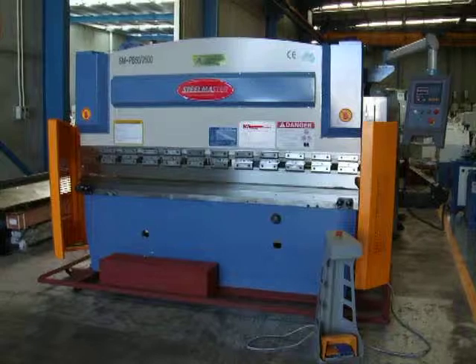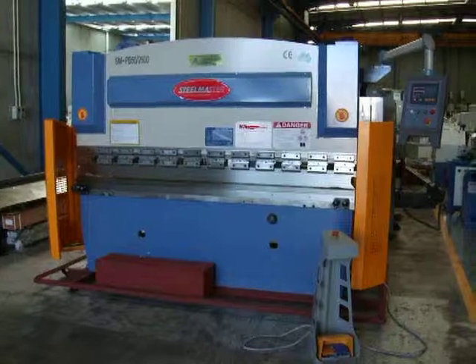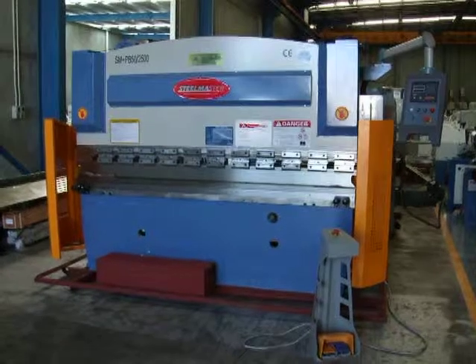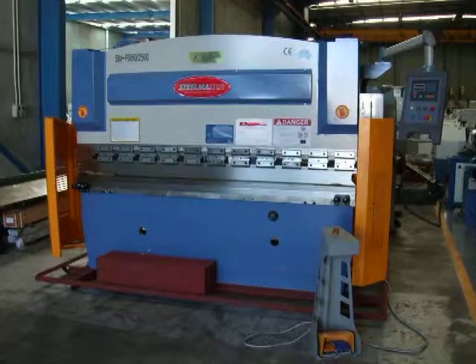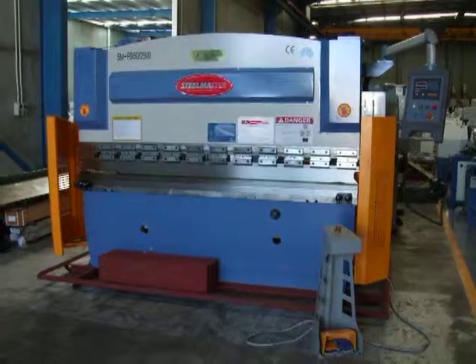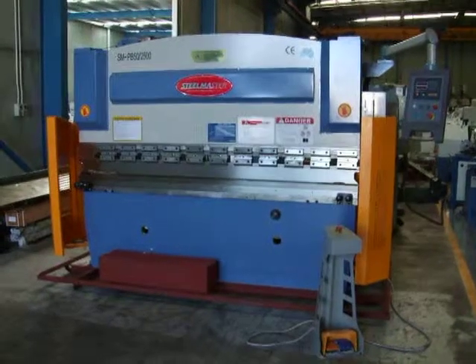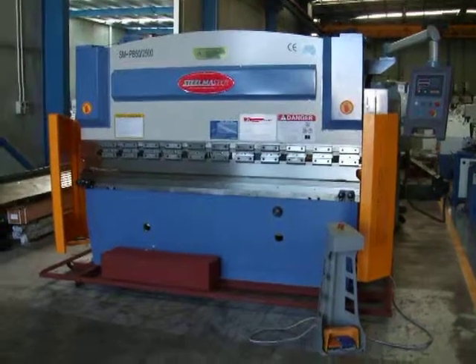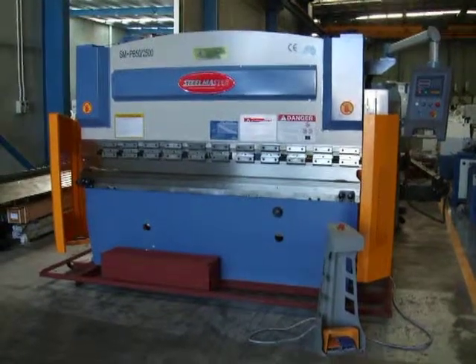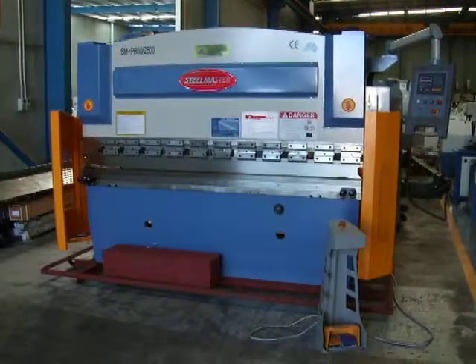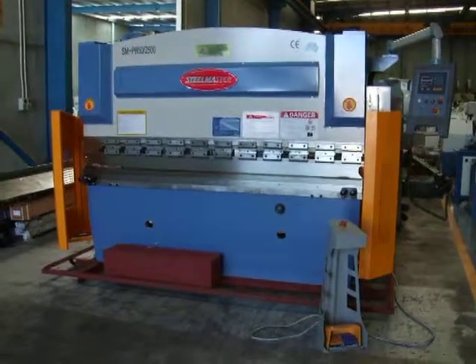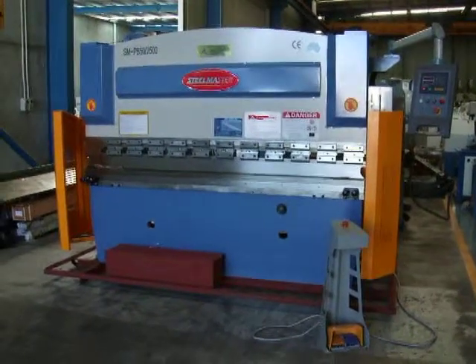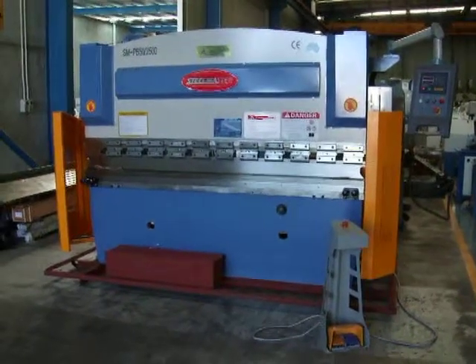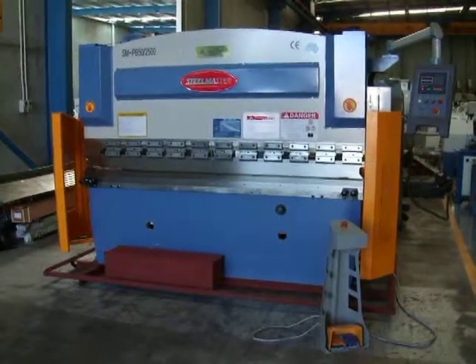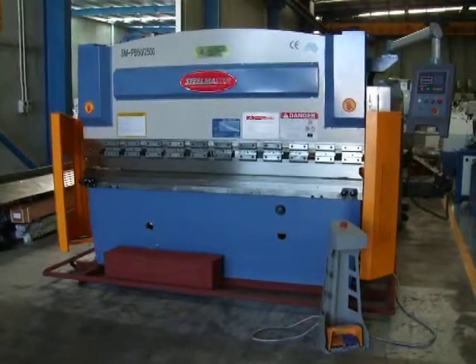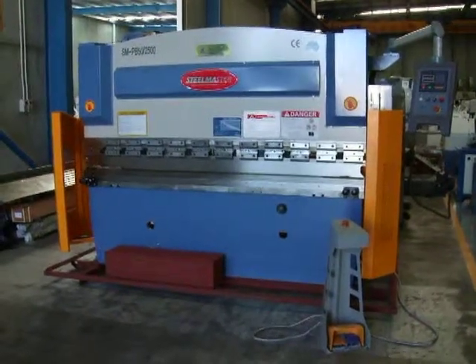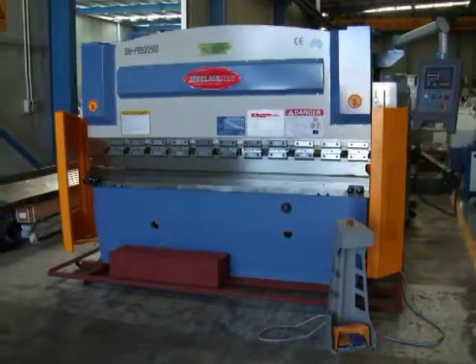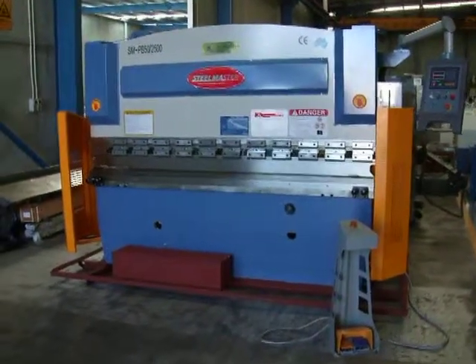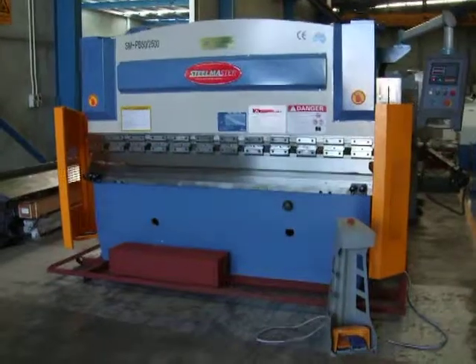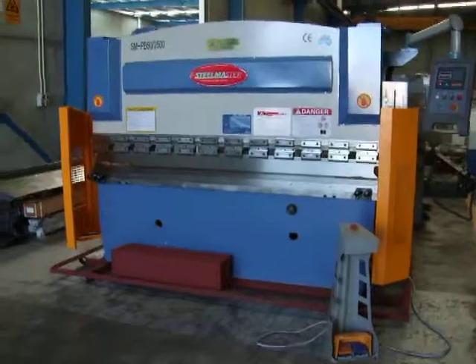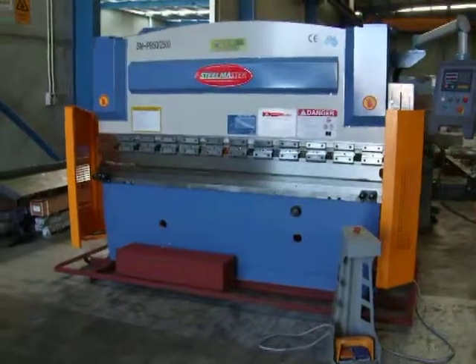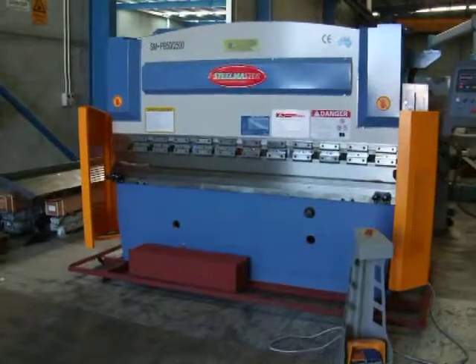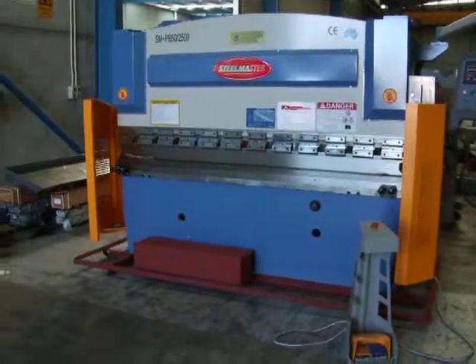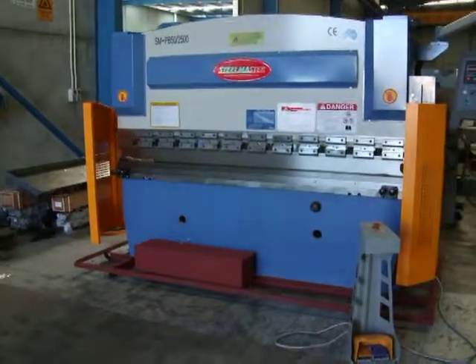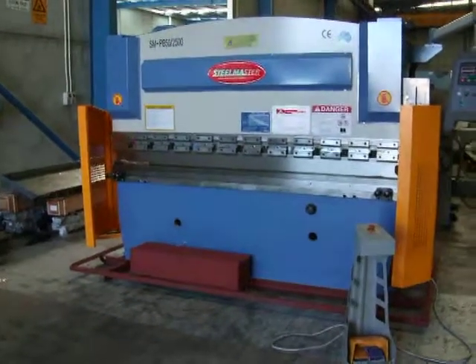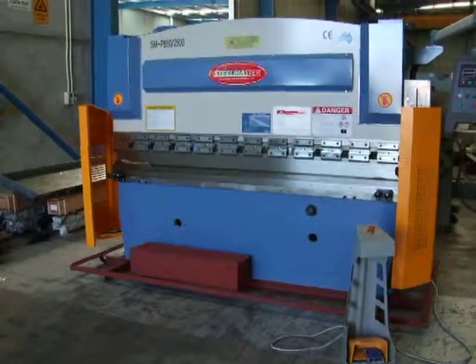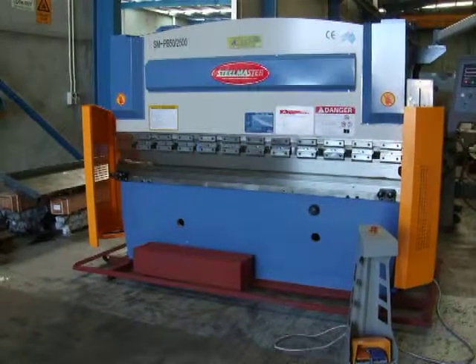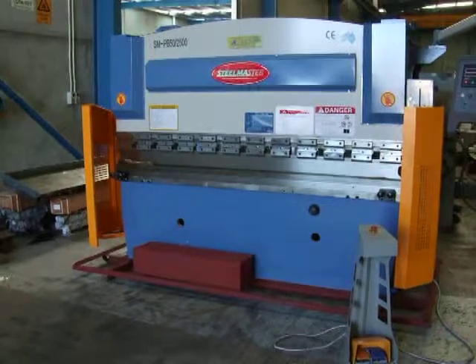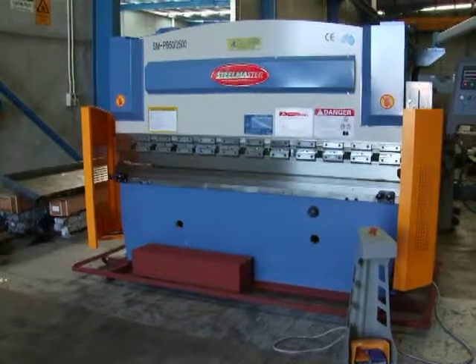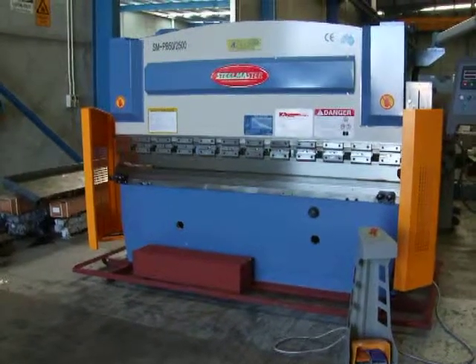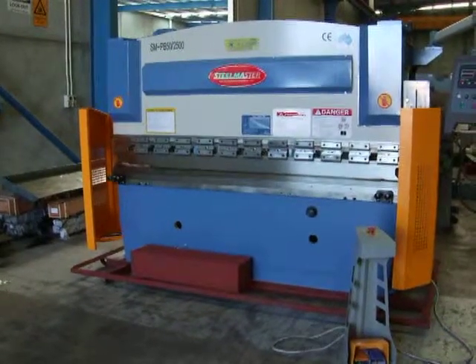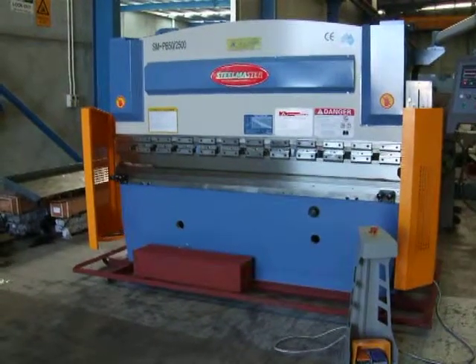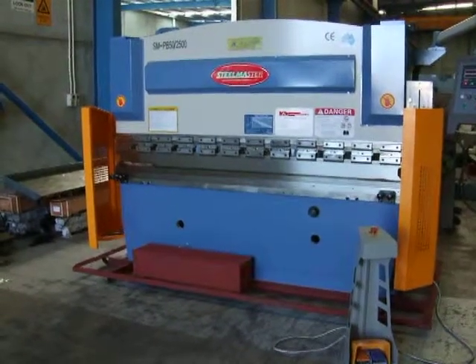Welcome to Asset Plant and Machinery. Today we're looking at our 50x2500 NC press brake. 50 represents the tonnage of the machine and the 2500 the bed length.